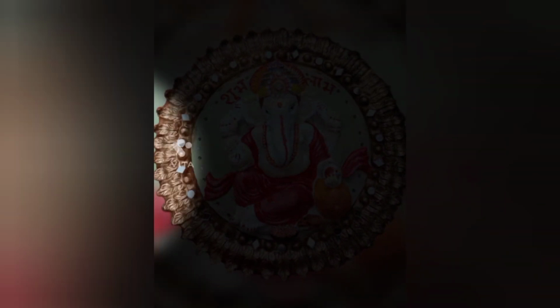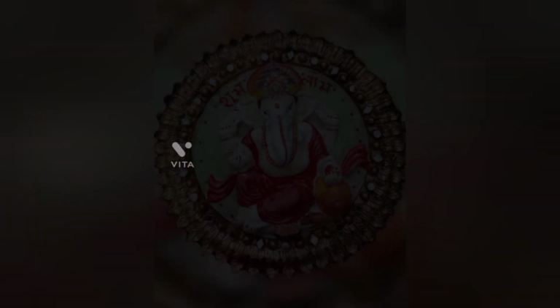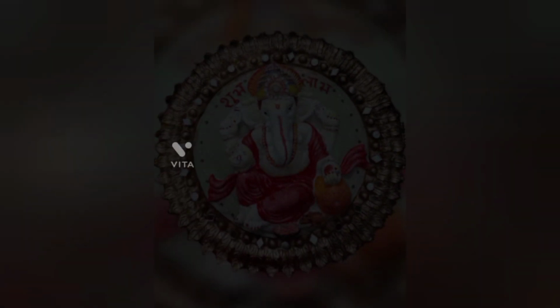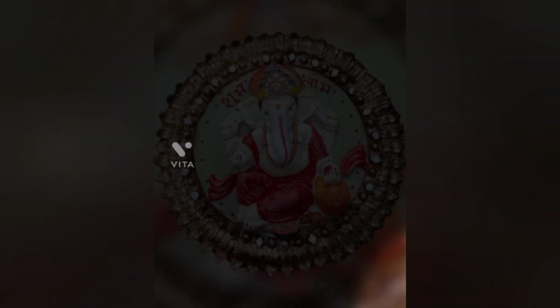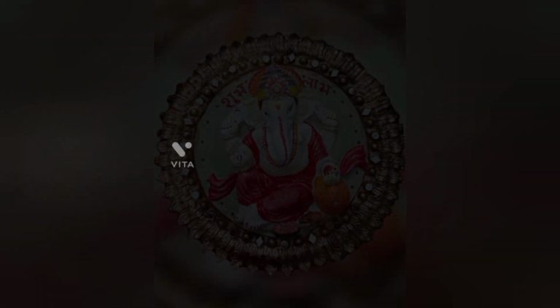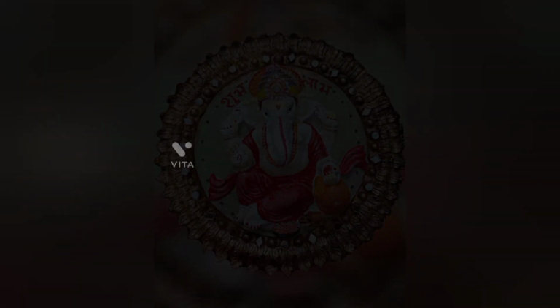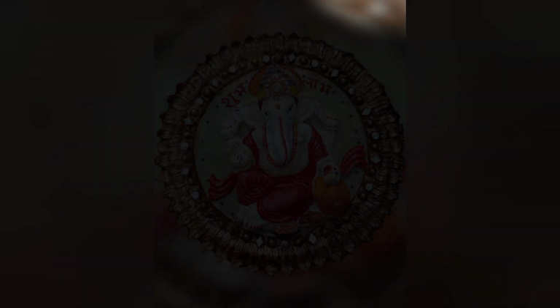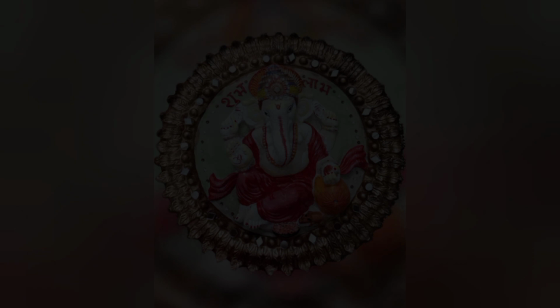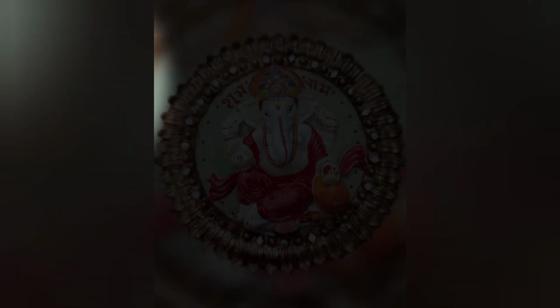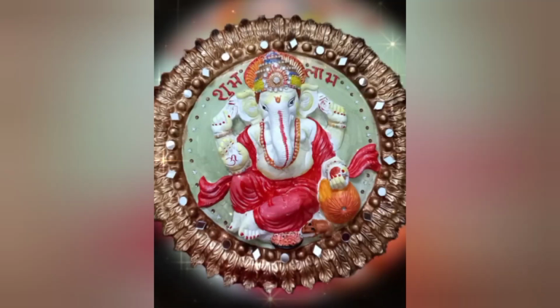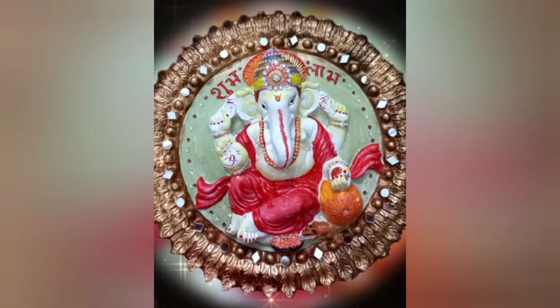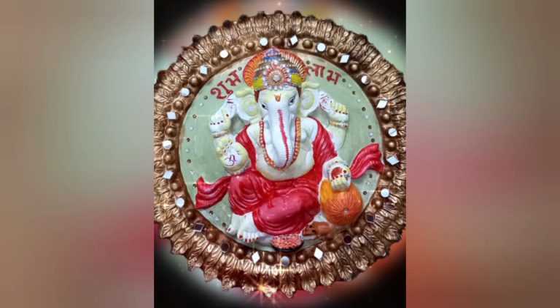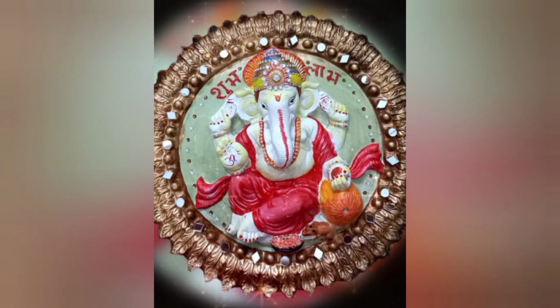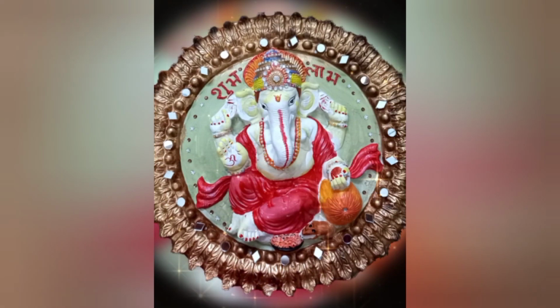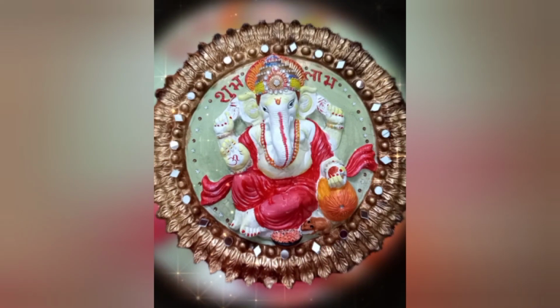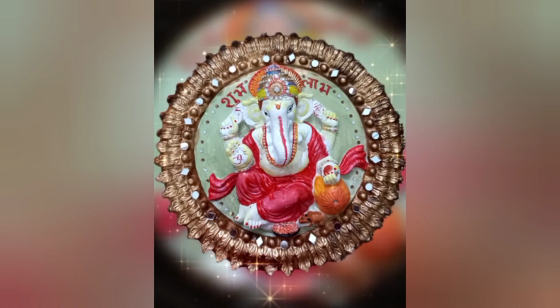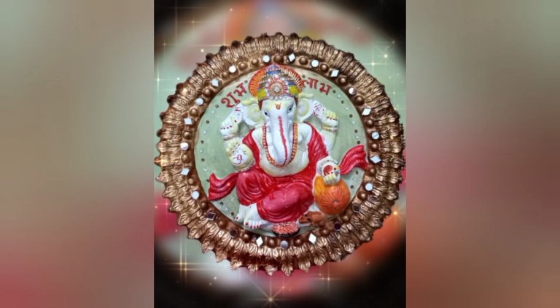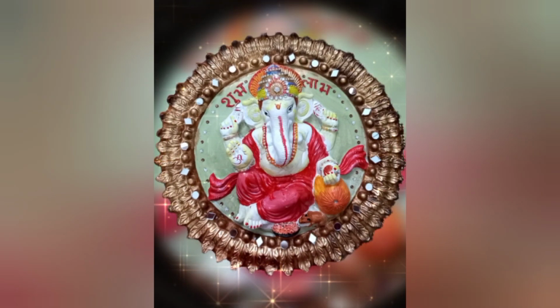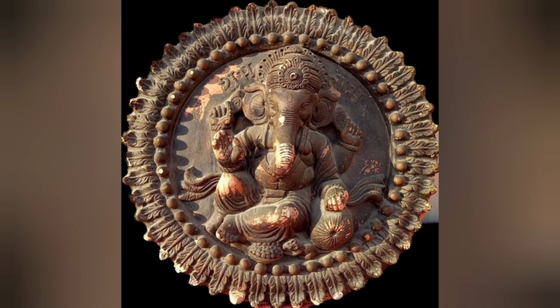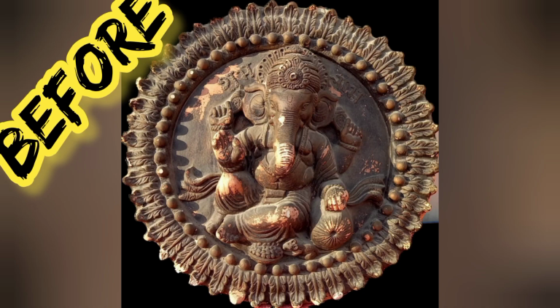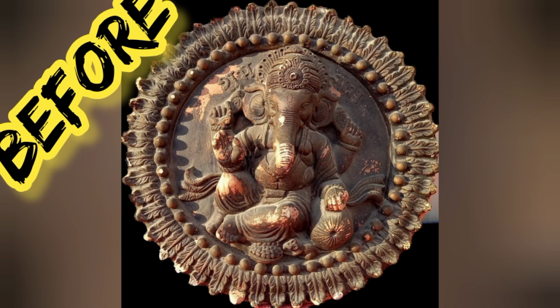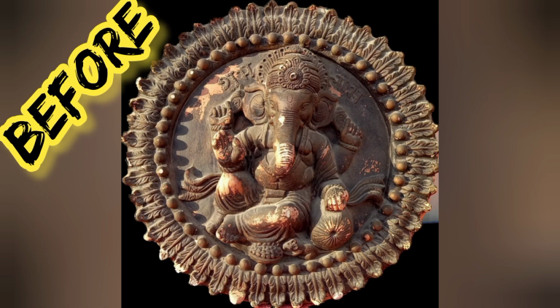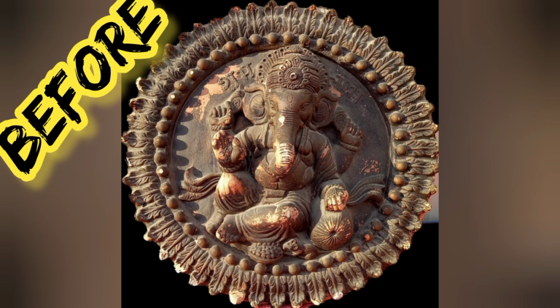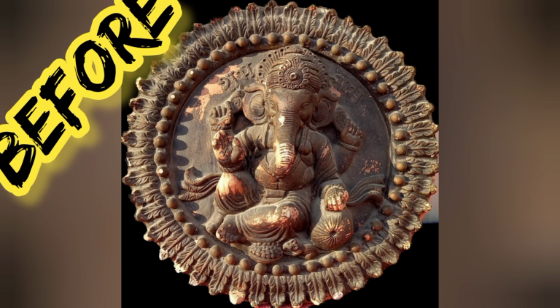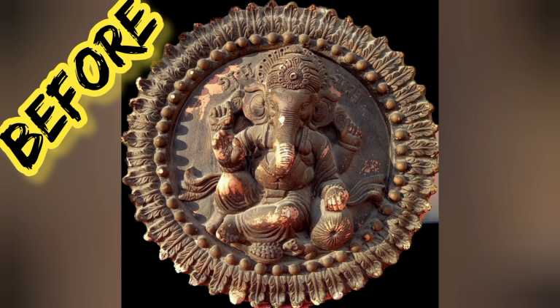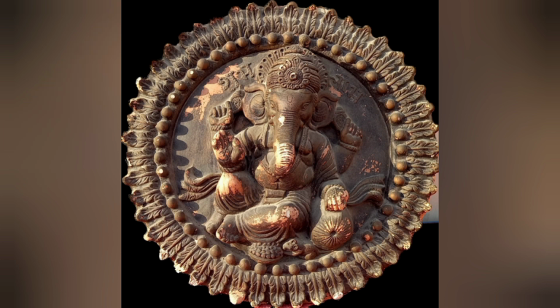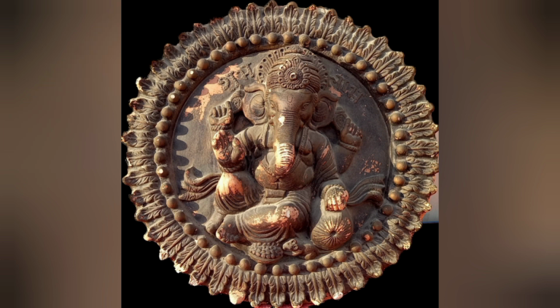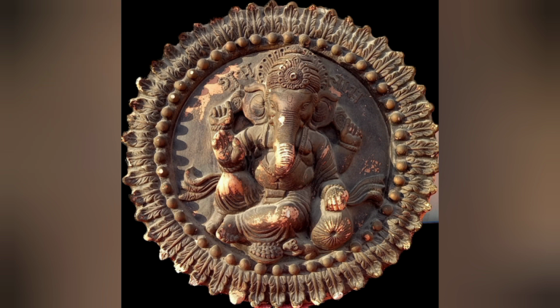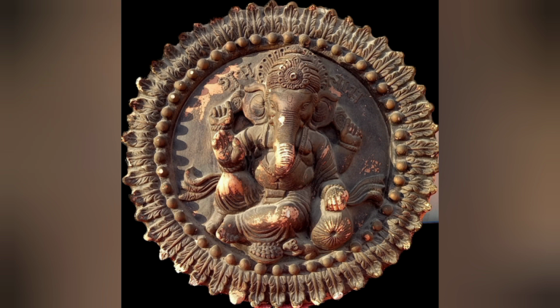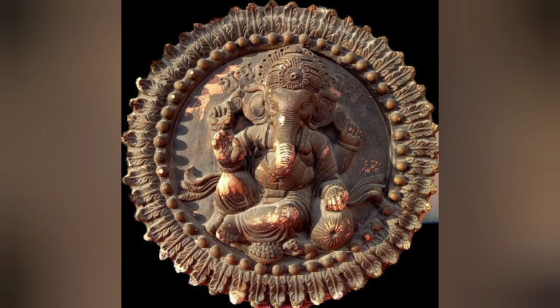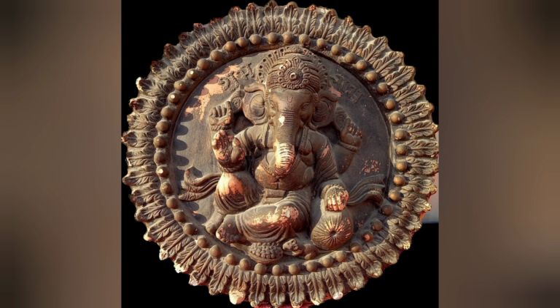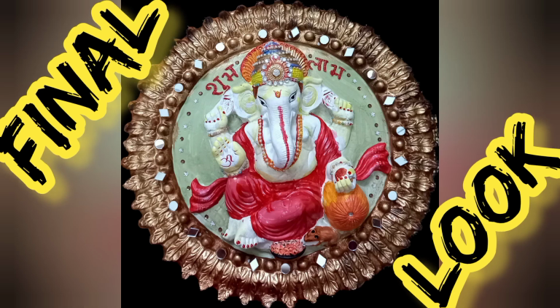I am going to reveal the before look — and here is the final look.